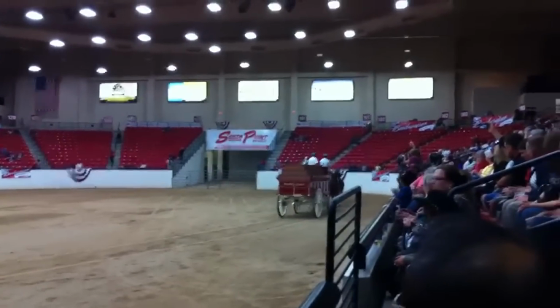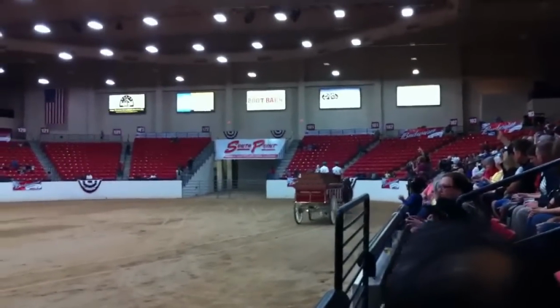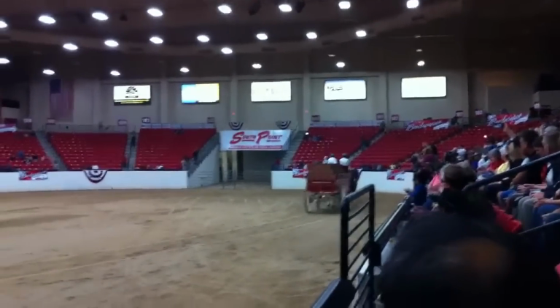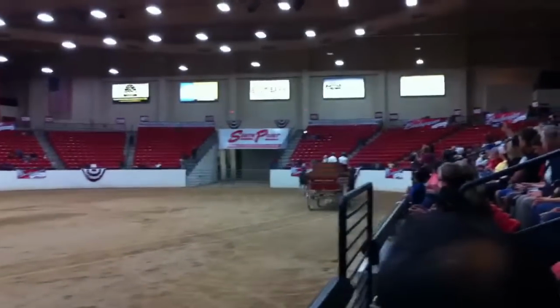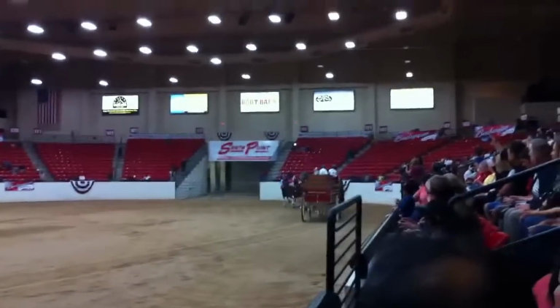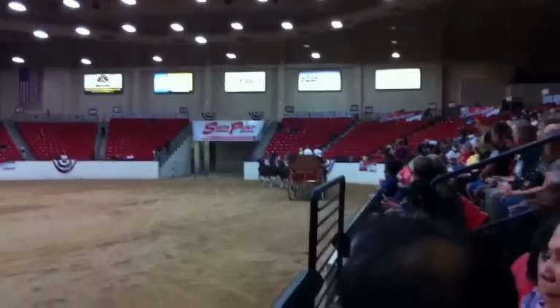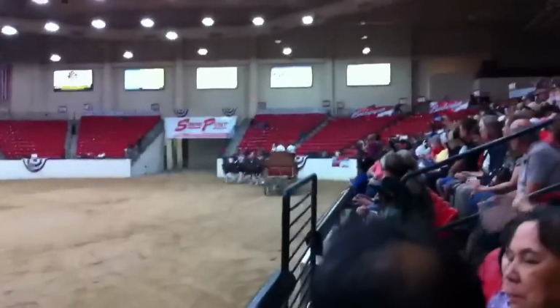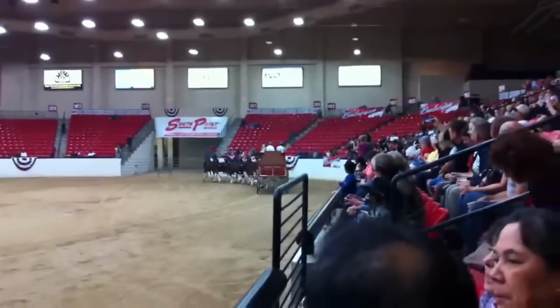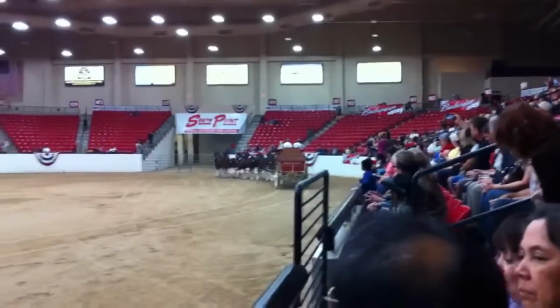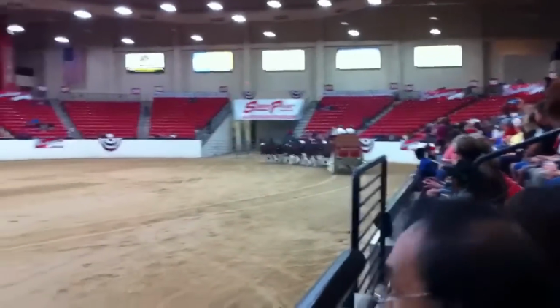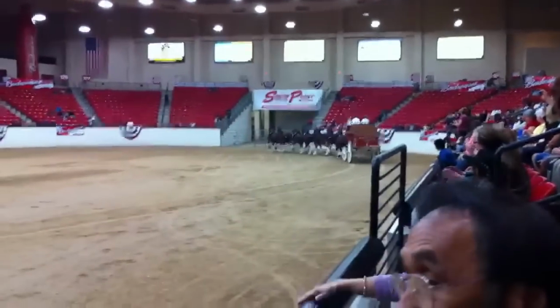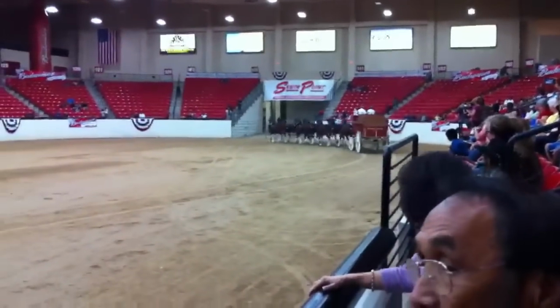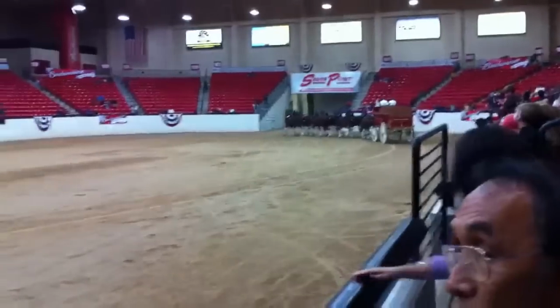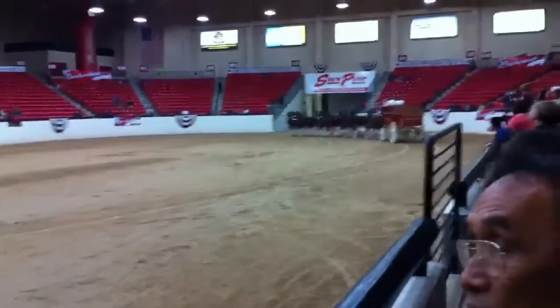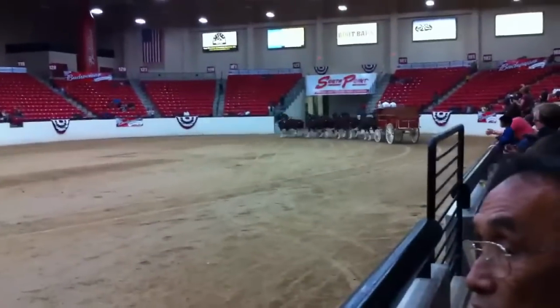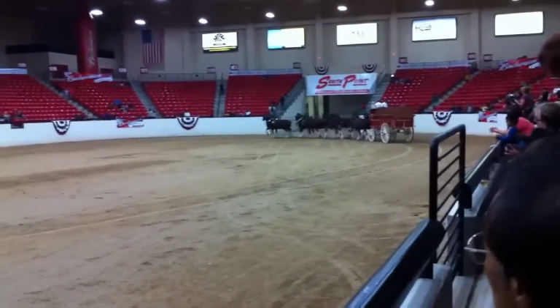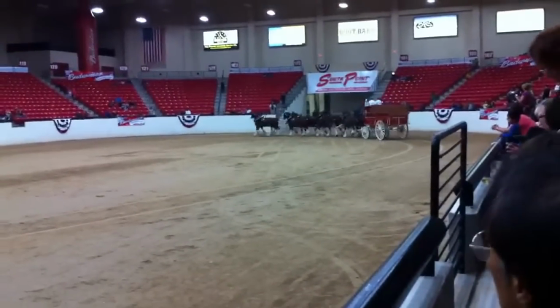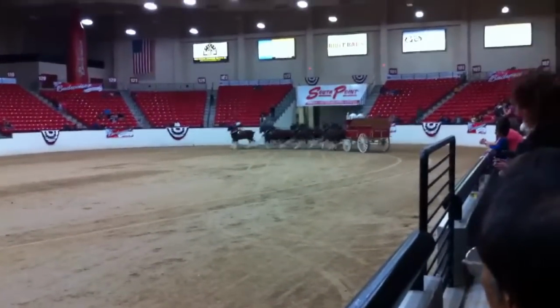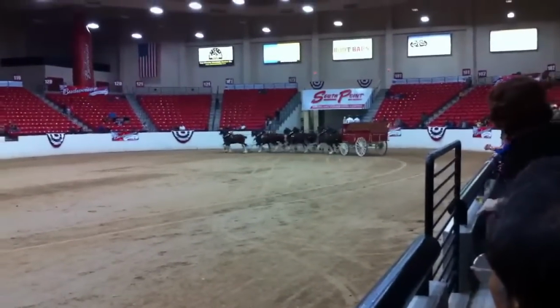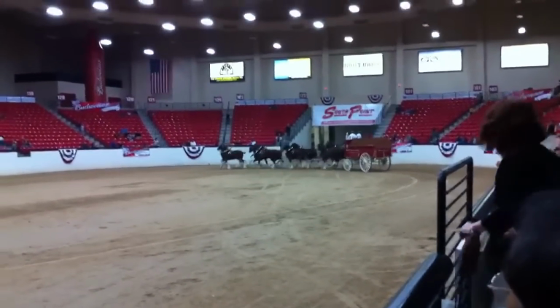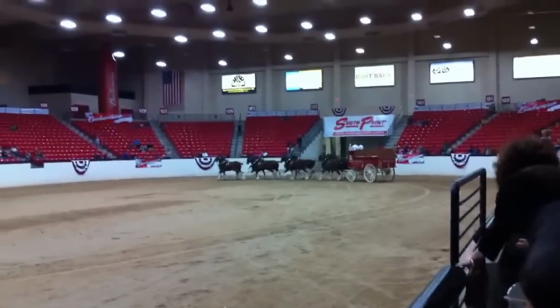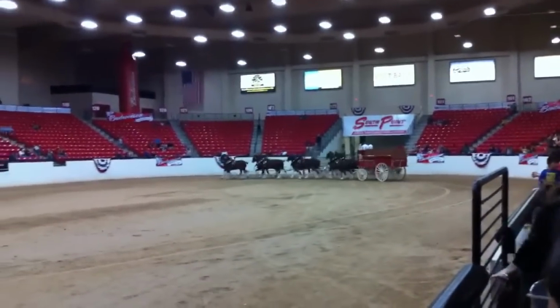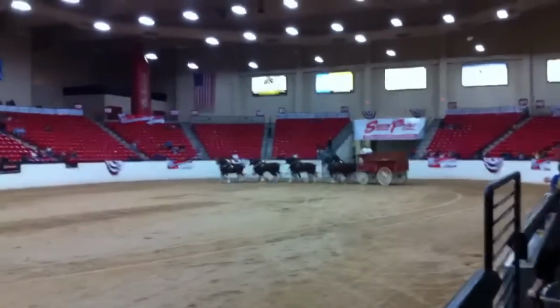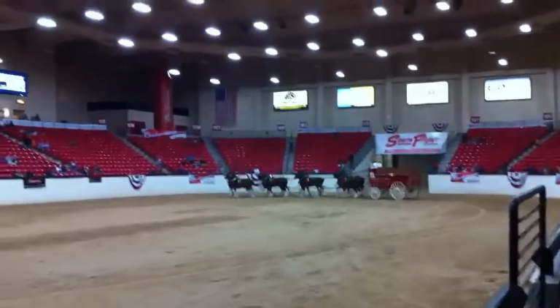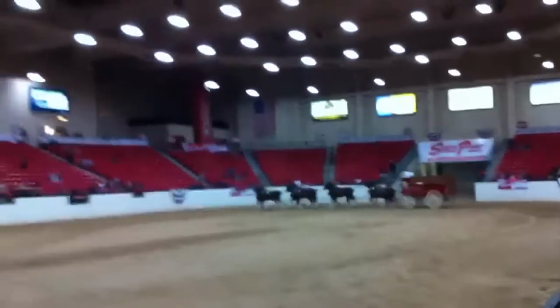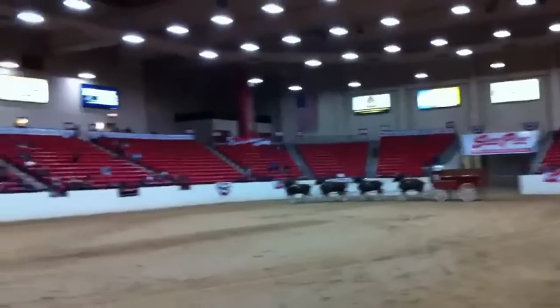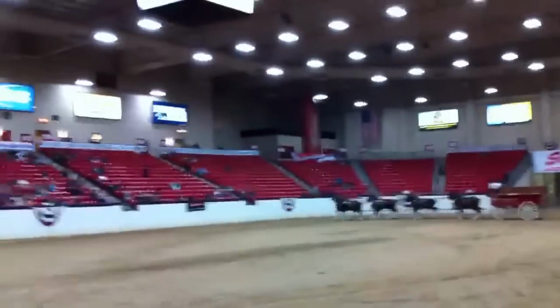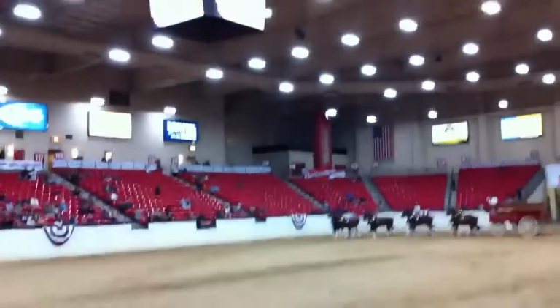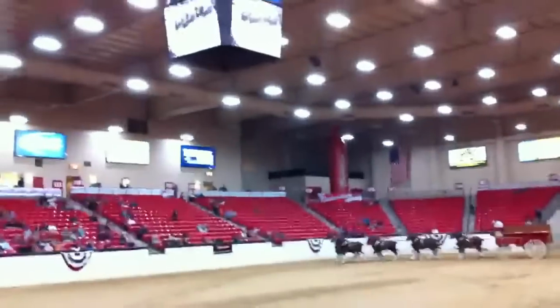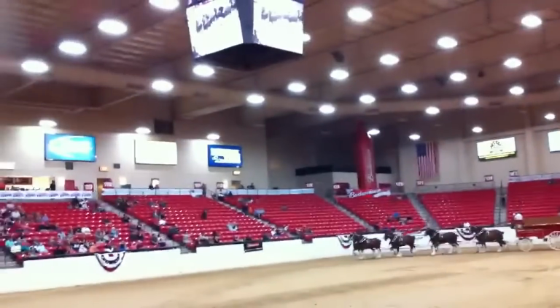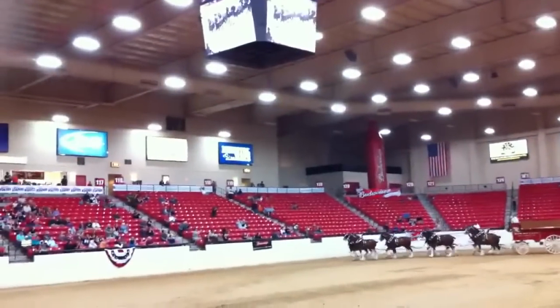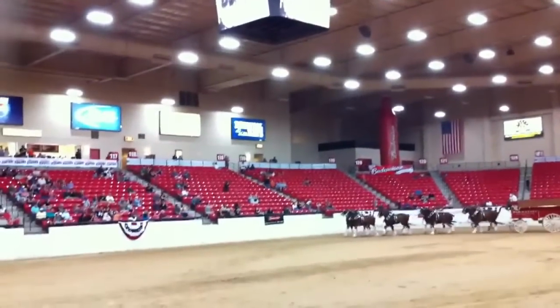I want to remind you, you are watching tons of champions. This is the beautifully matched eight-horse hitch from Anheuser-Busch Brewery, driven by John Eastley, of course assisted by Thomas Mauser.